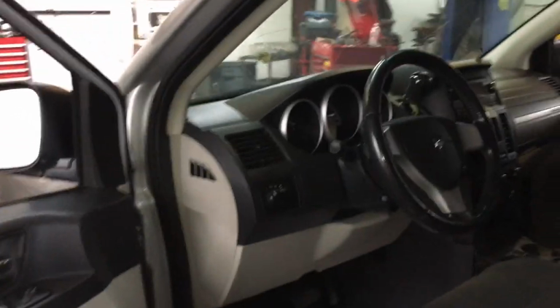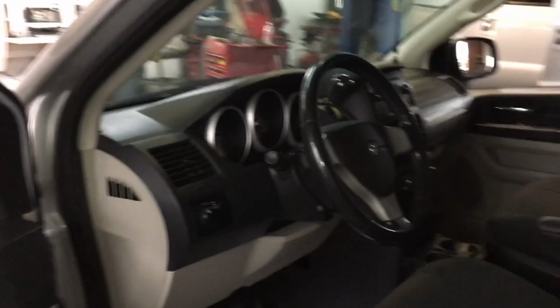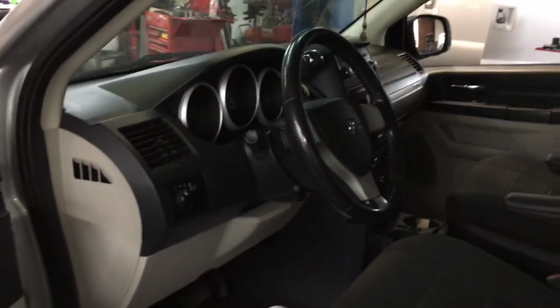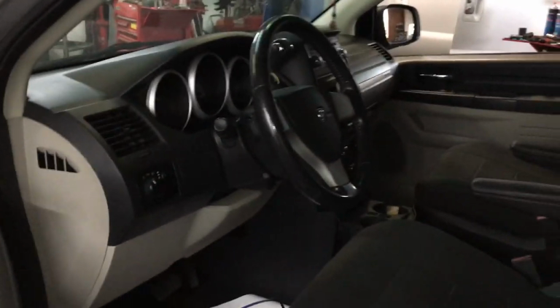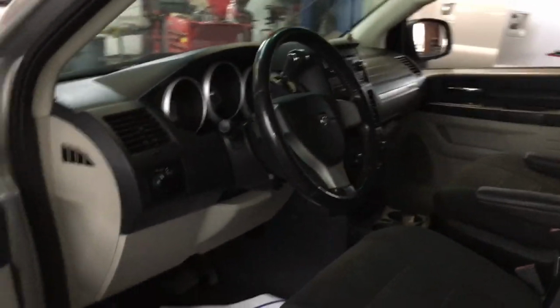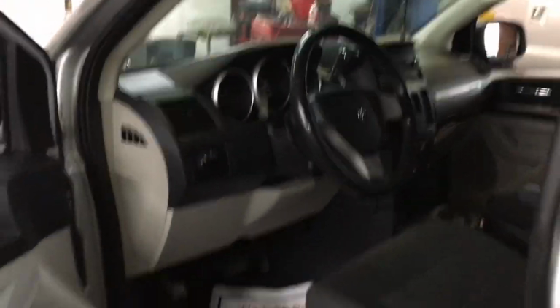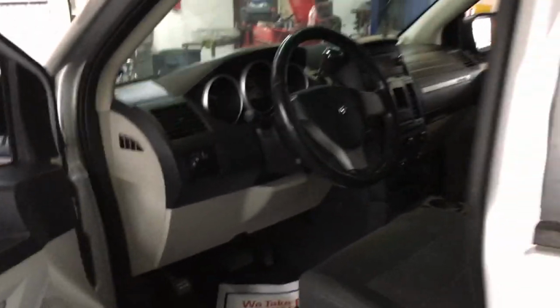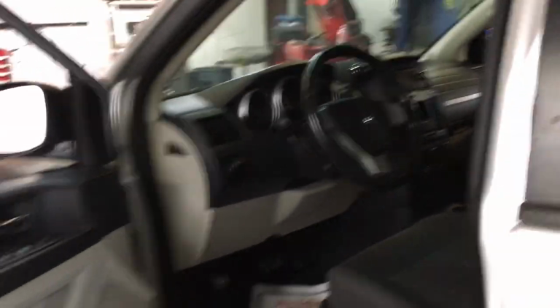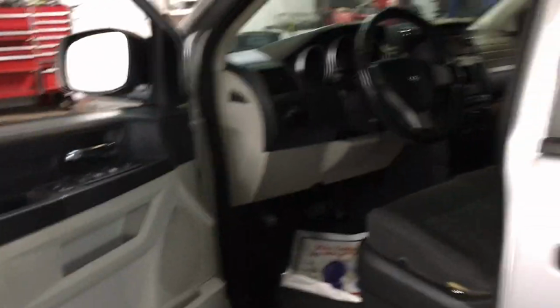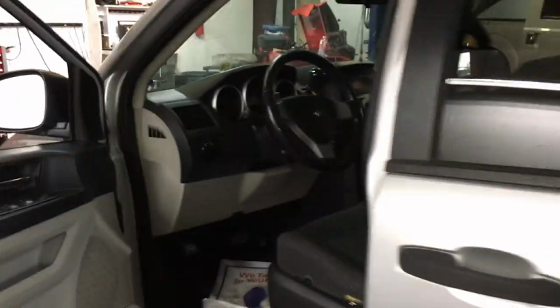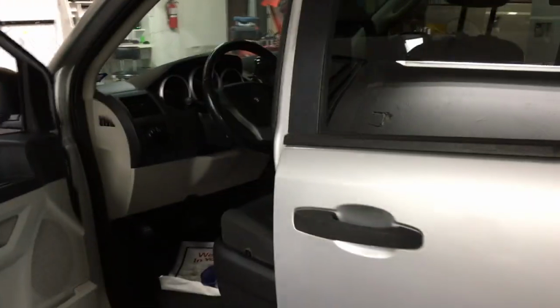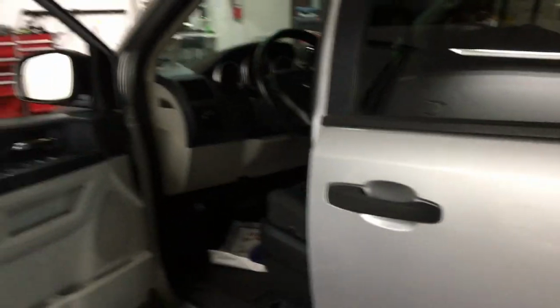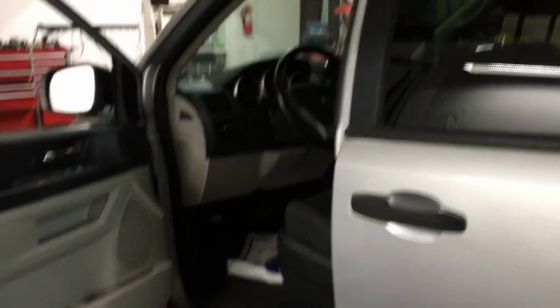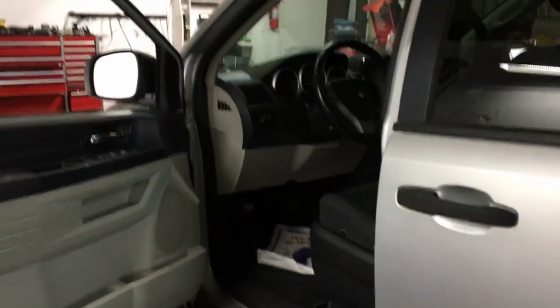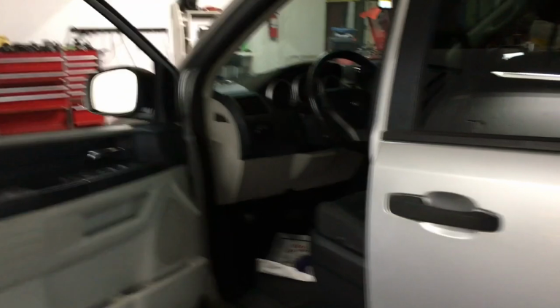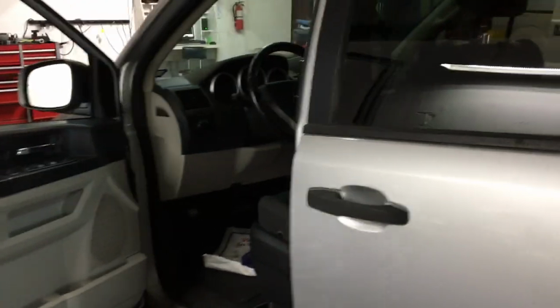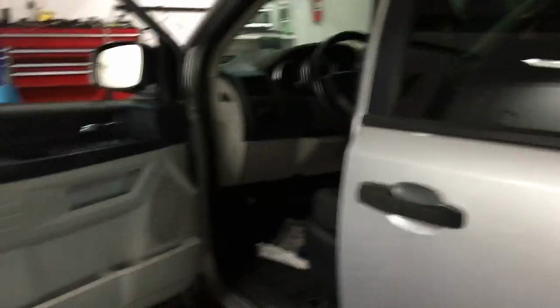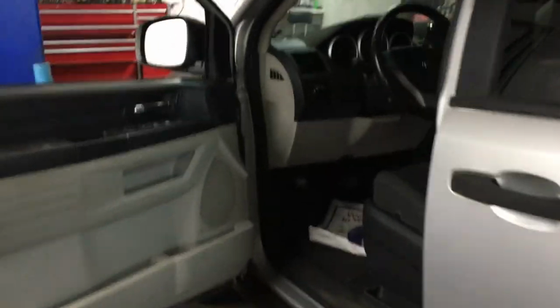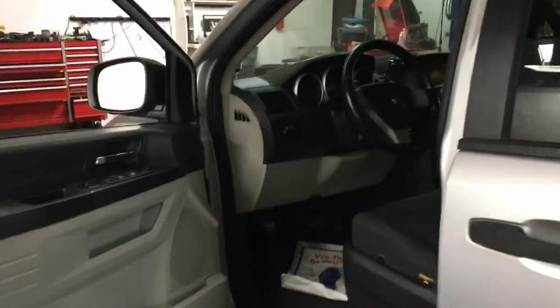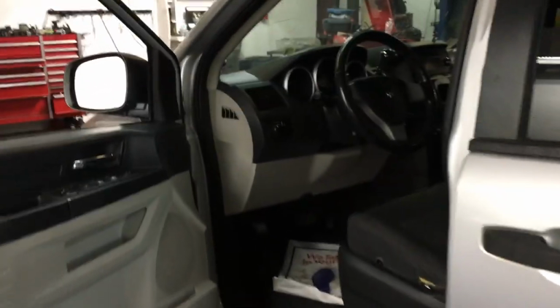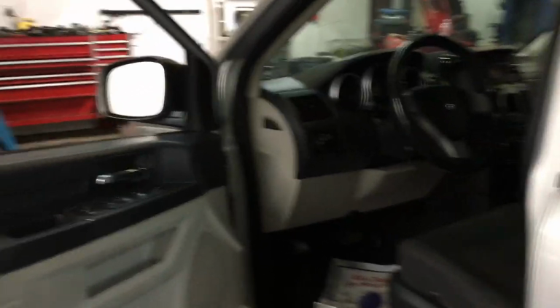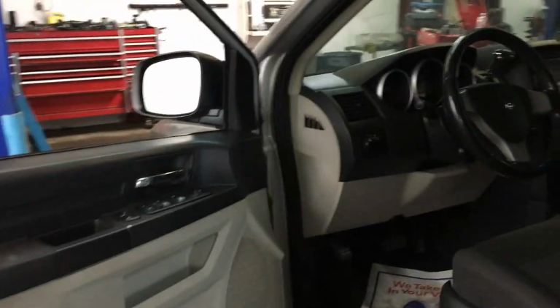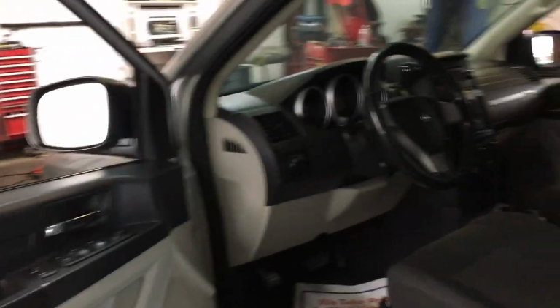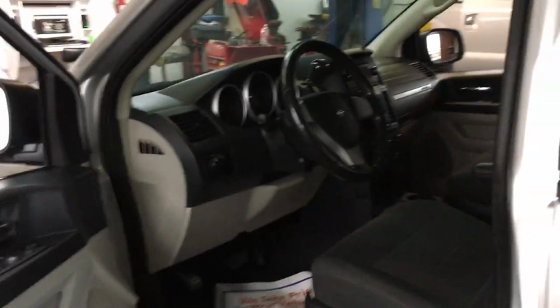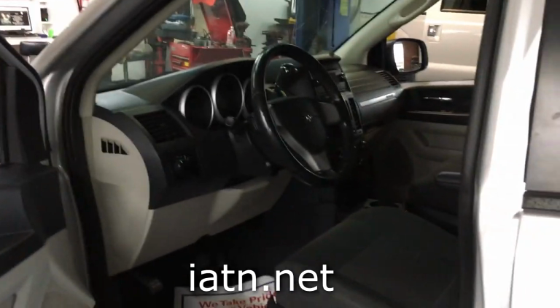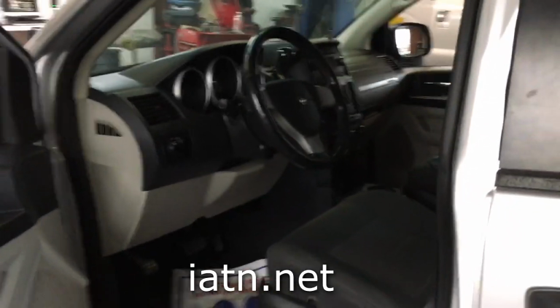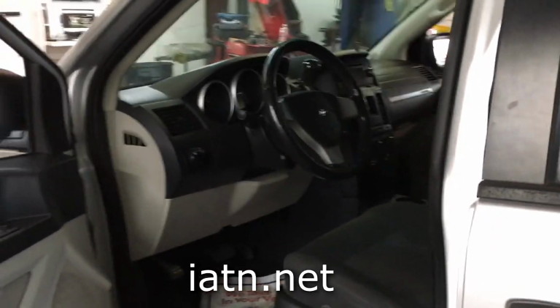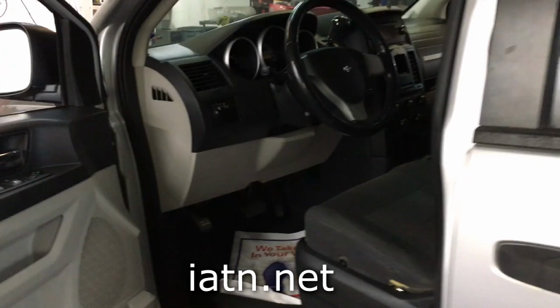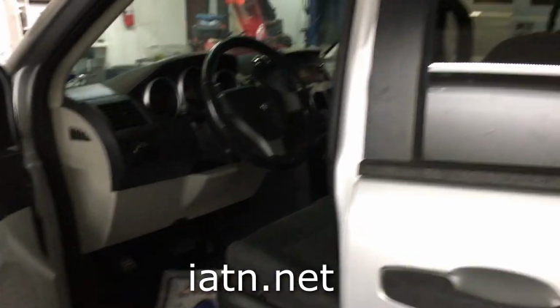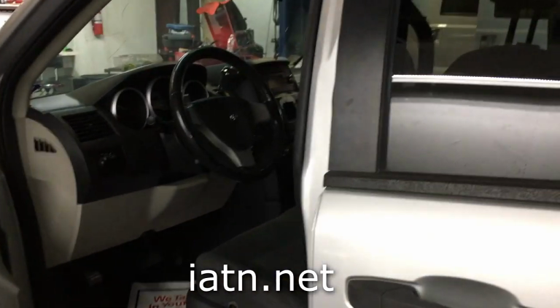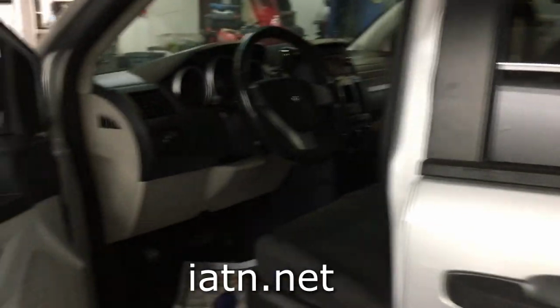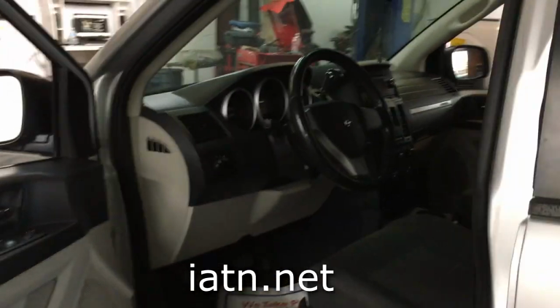I kind of went around in circles with this thing. I checked the brake hoses, checked the brake lines, looked for brake fluid leaks, and couldn't find anything. So I actually resorted to looking on IATN, which is an online forum for technicians.